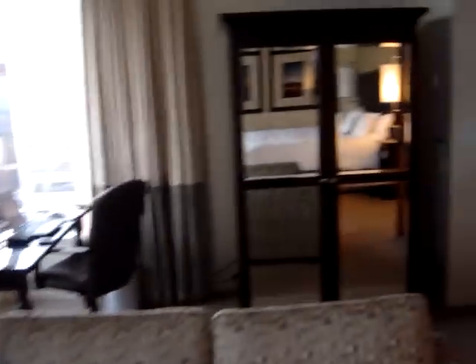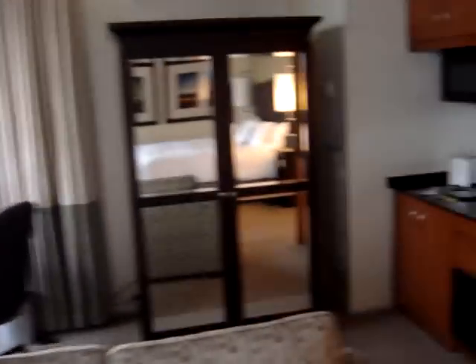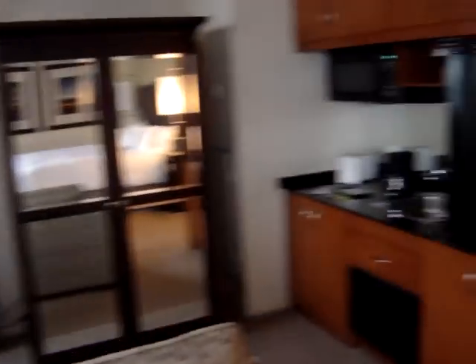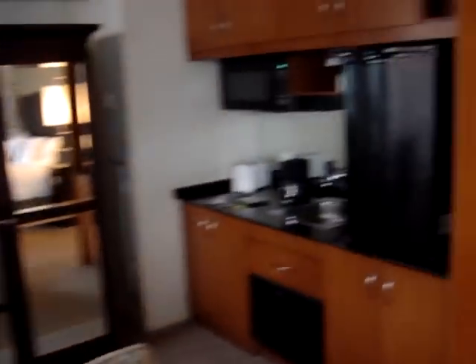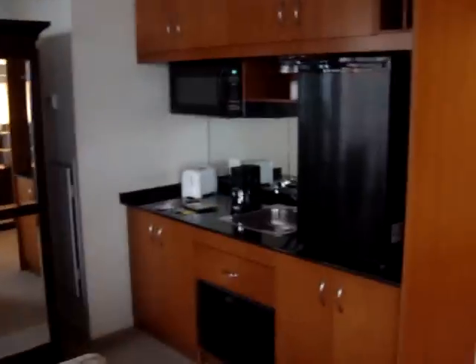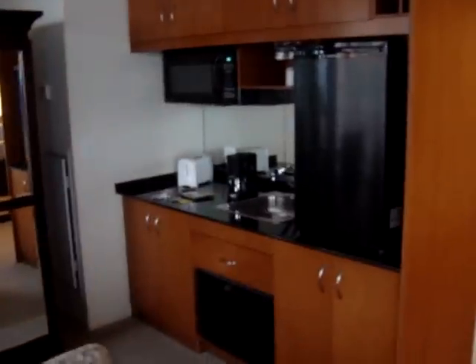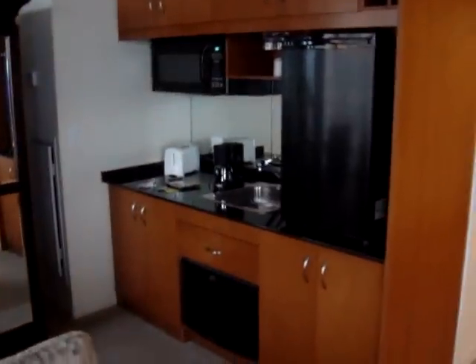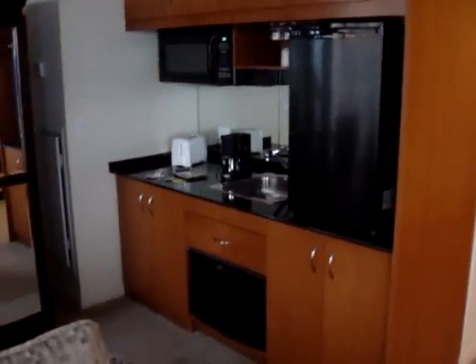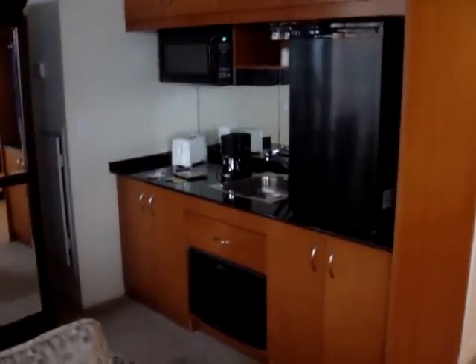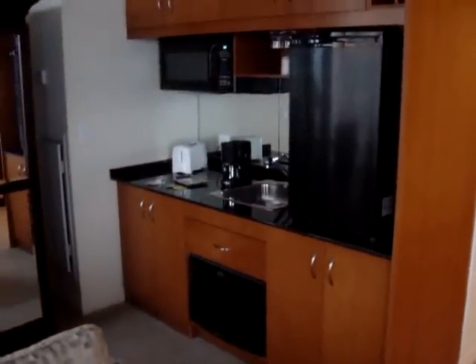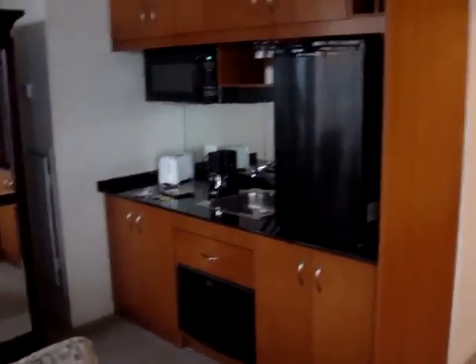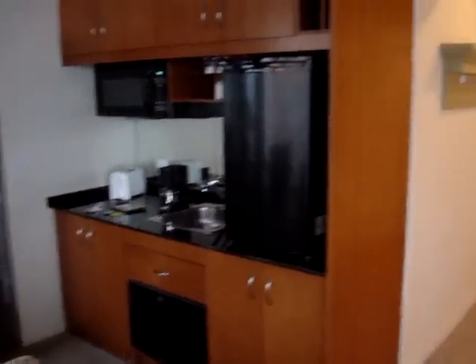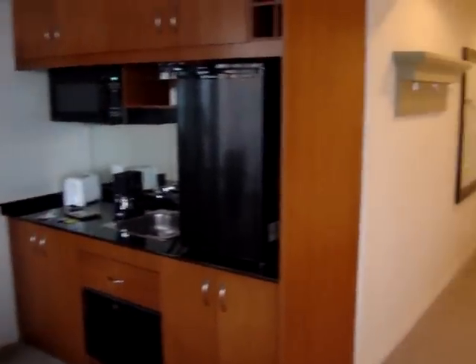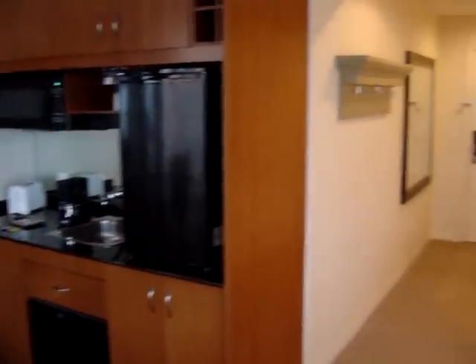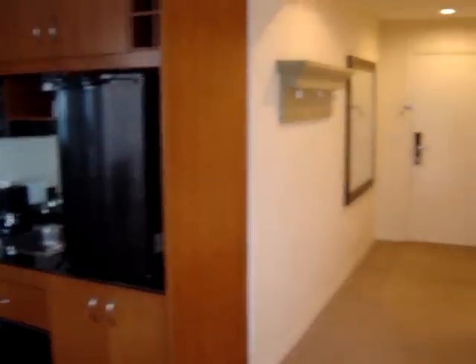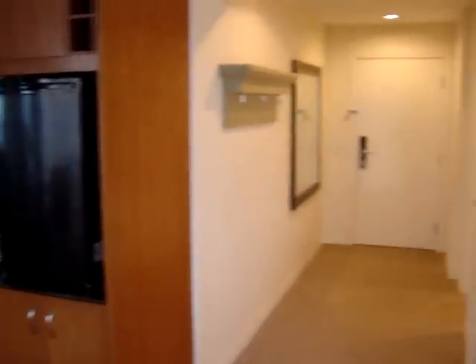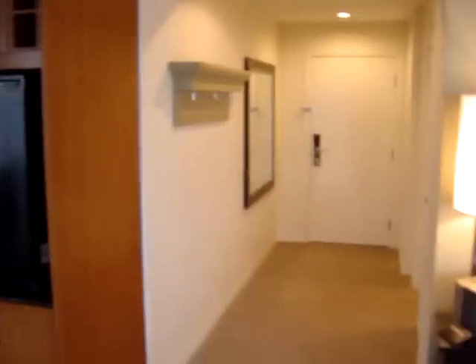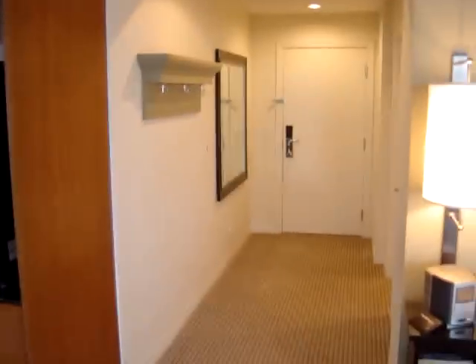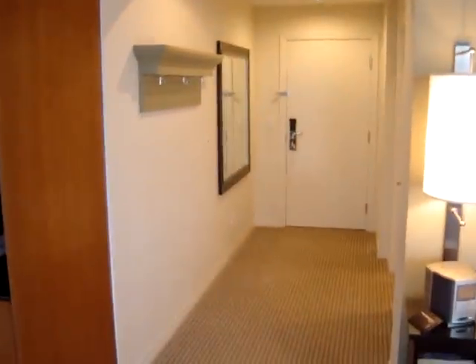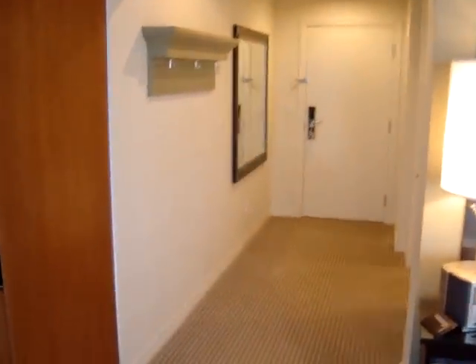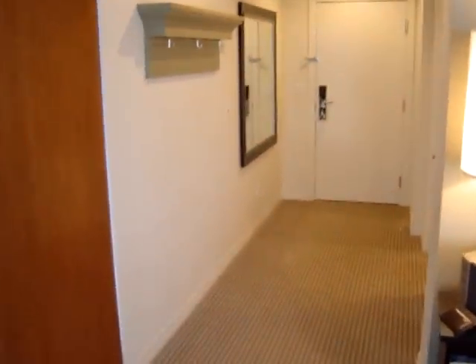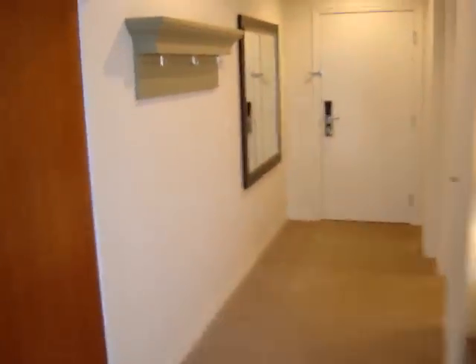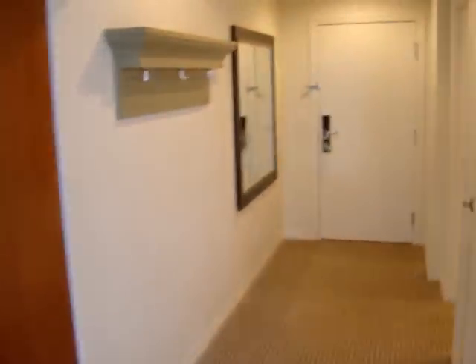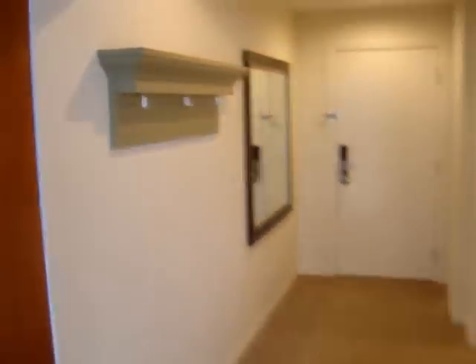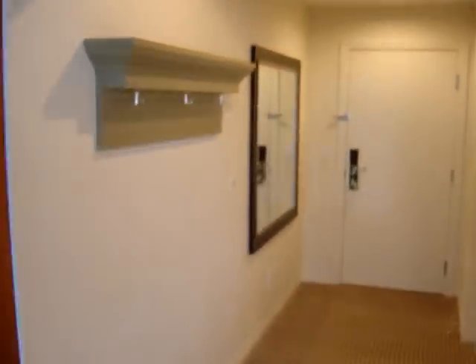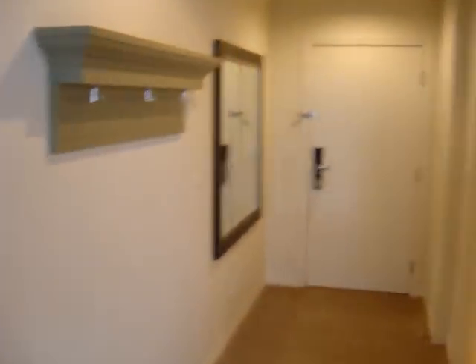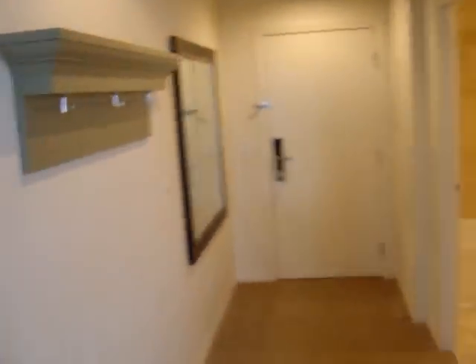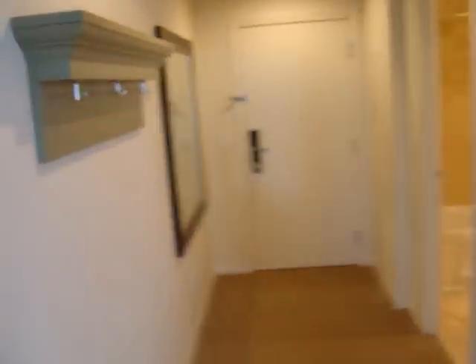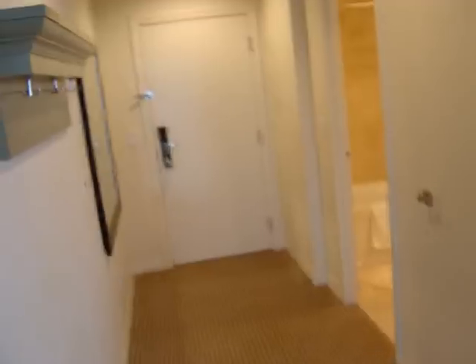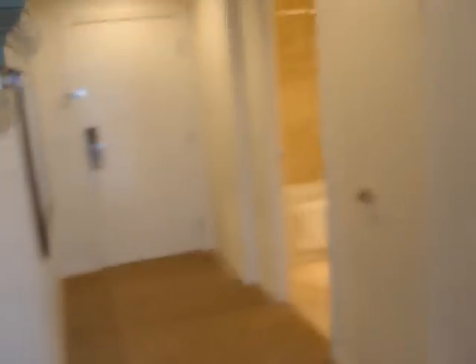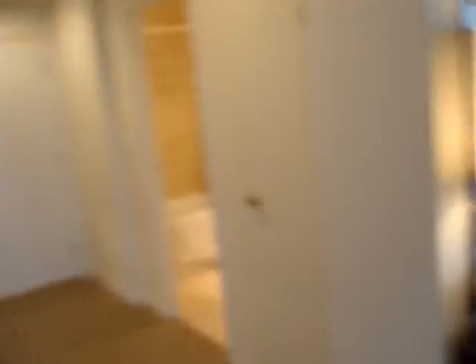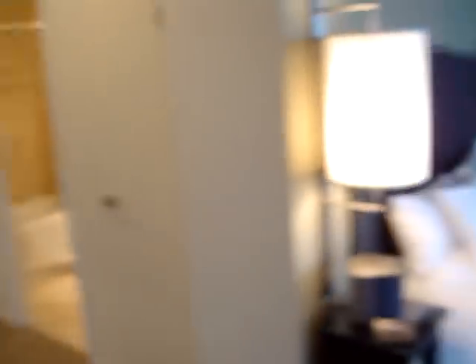This kitchenette has a fridge, a microwave, it also has a washing machine and a tumble dryer, and then it's got this long passageway with mirror and a very small bathroom.